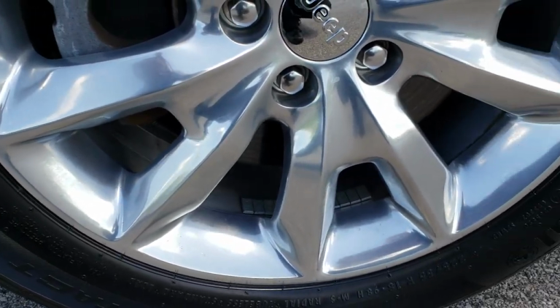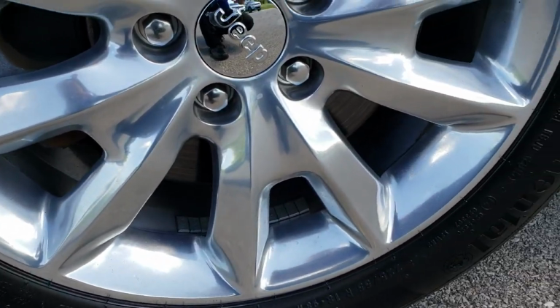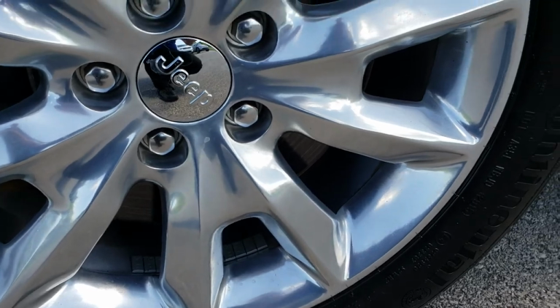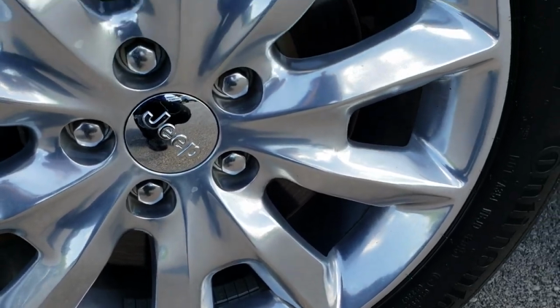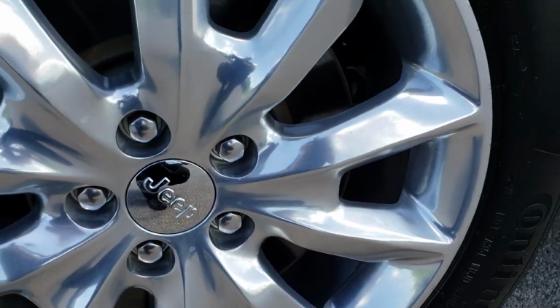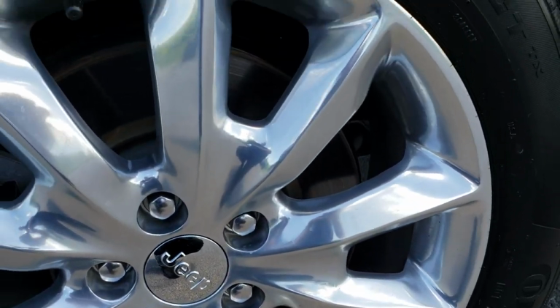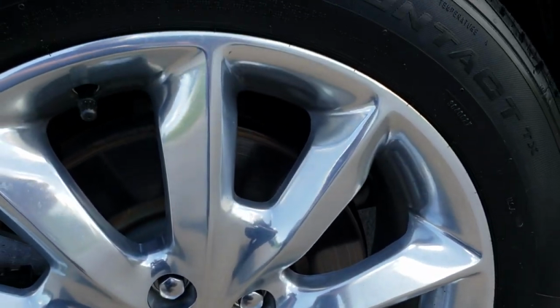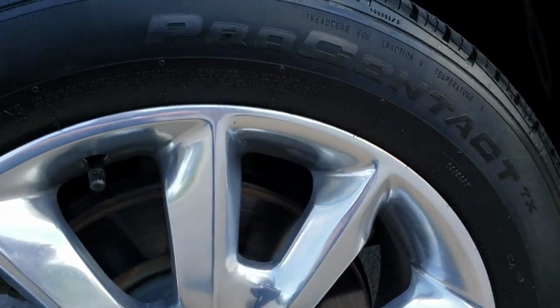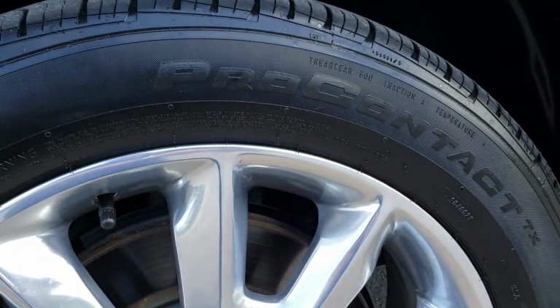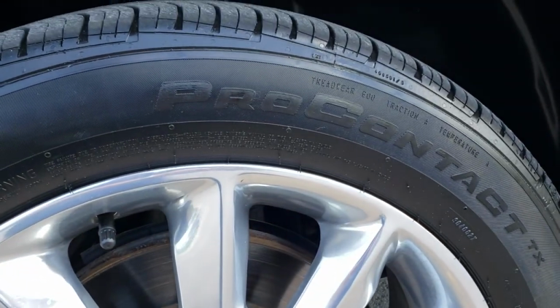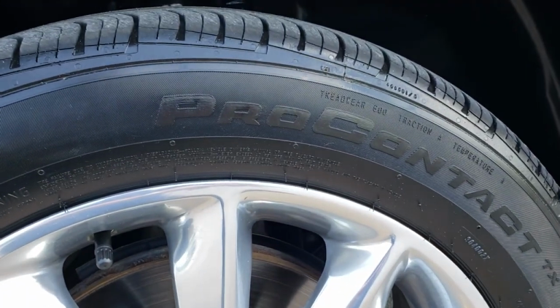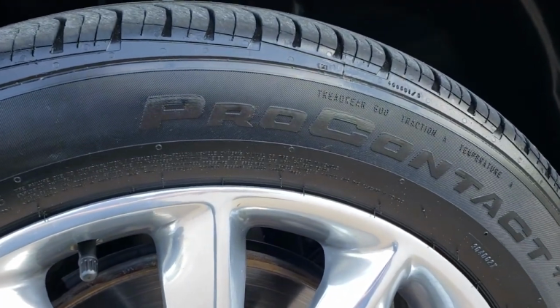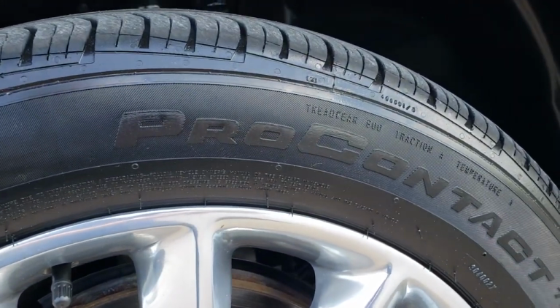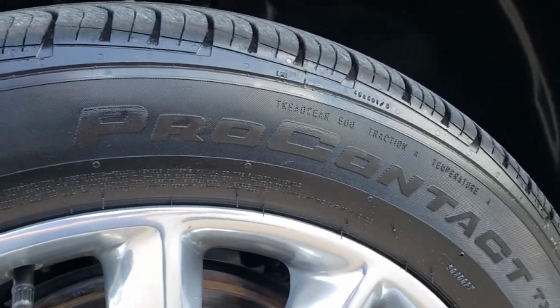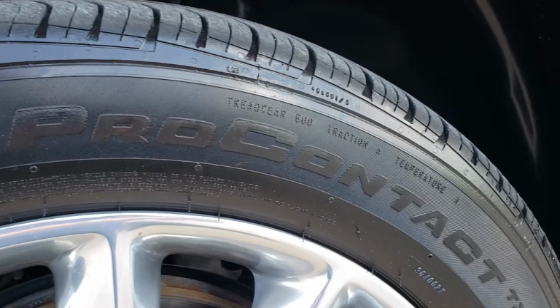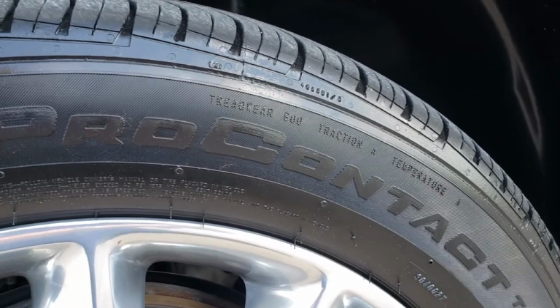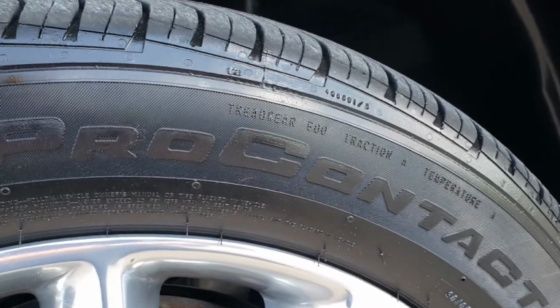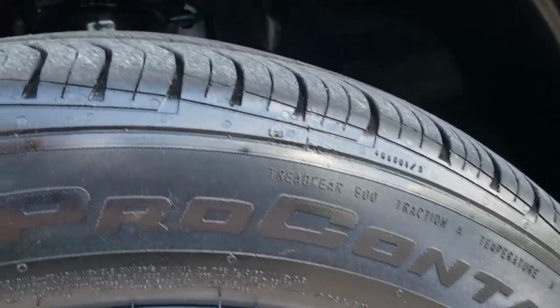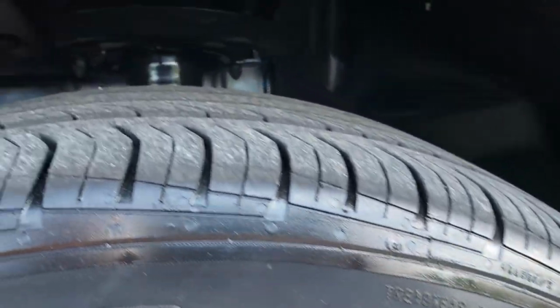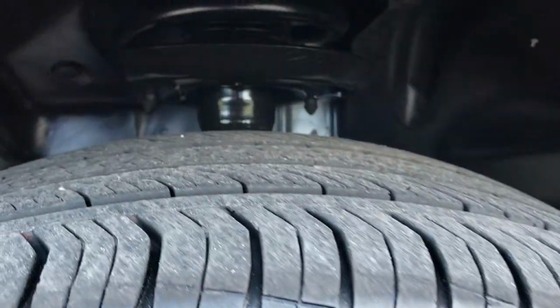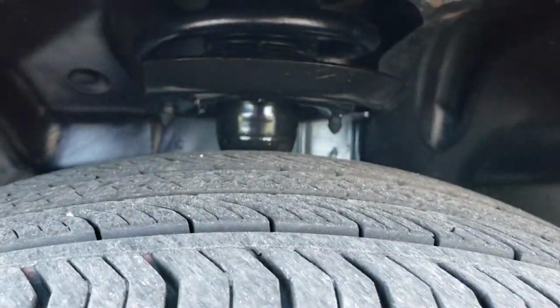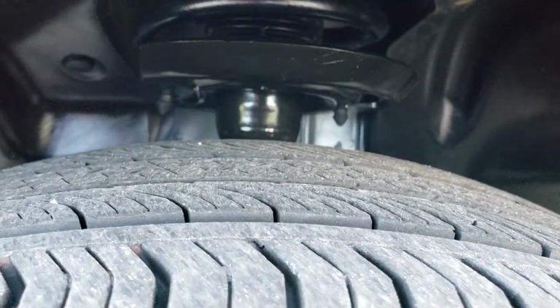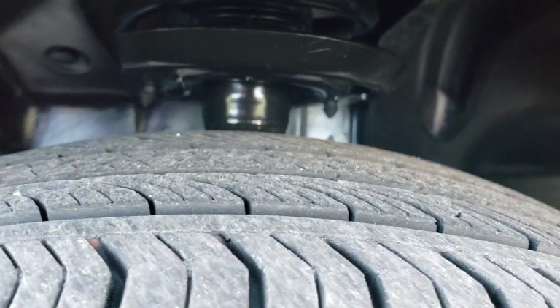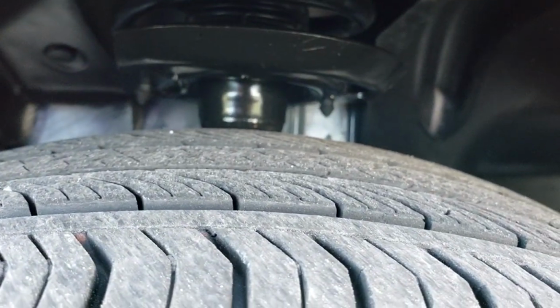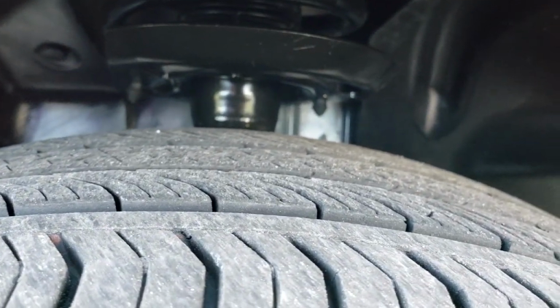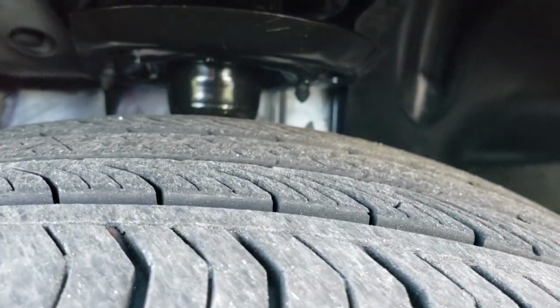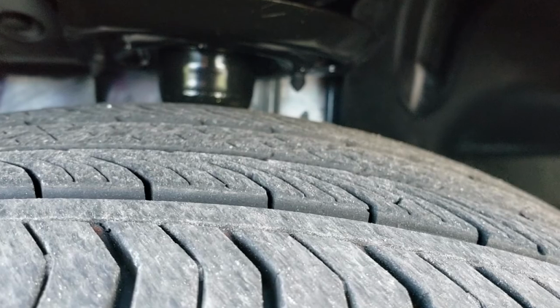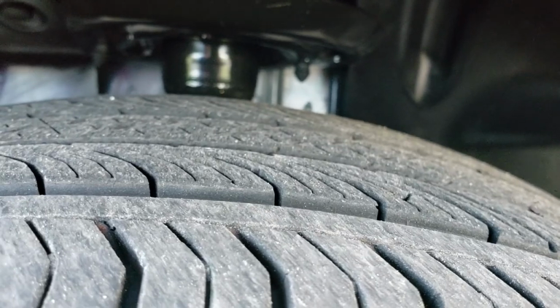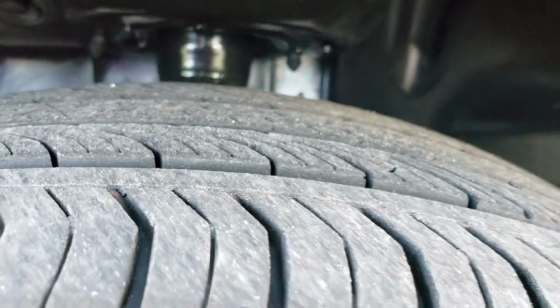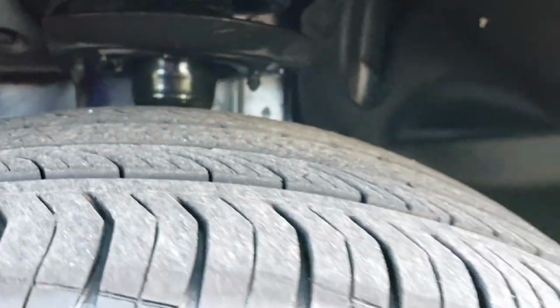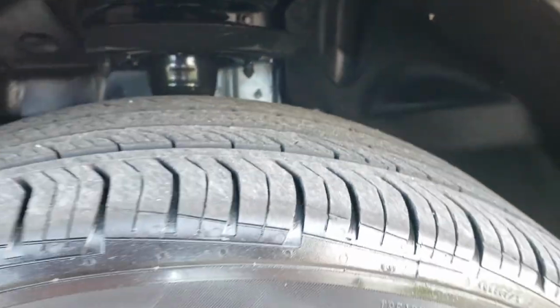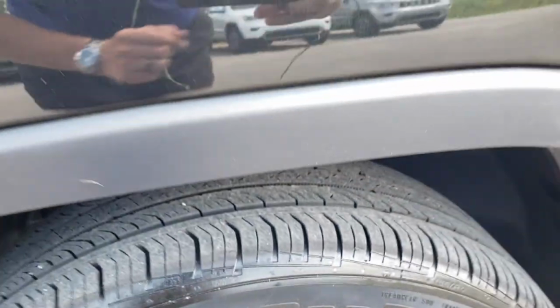This one comes with the 18-inch polished aluminum rims. Continental Pro Contact tires, these are 225-55R18s, and they have right around half the tread left on them.